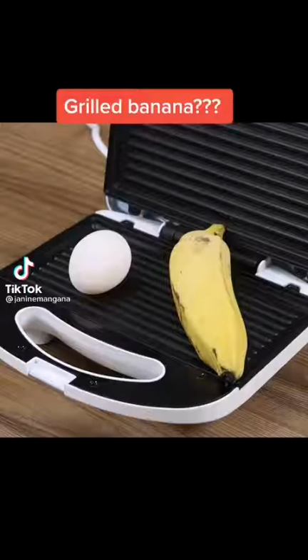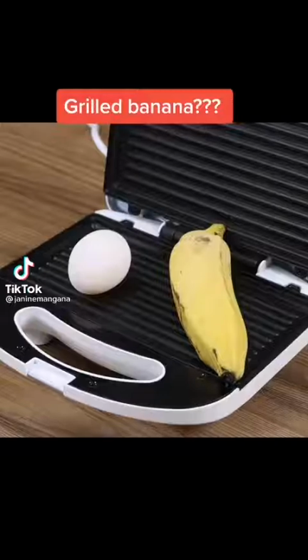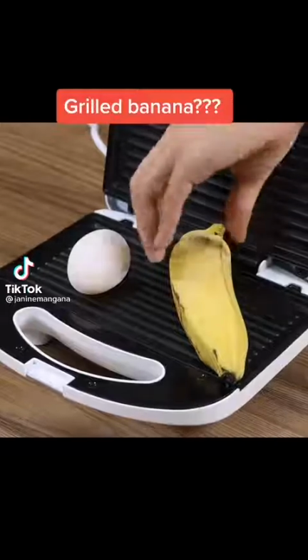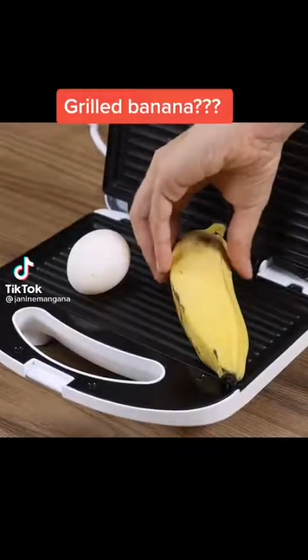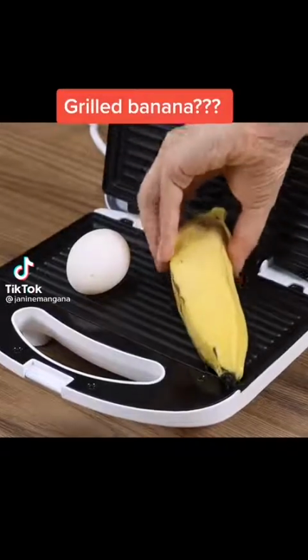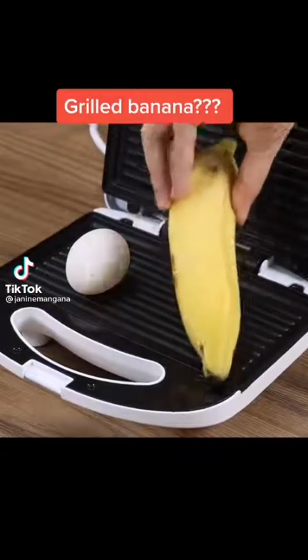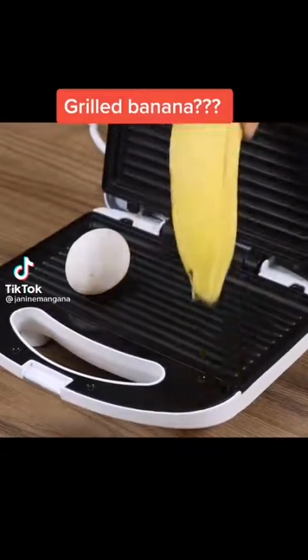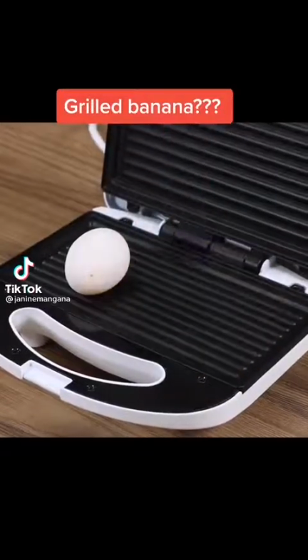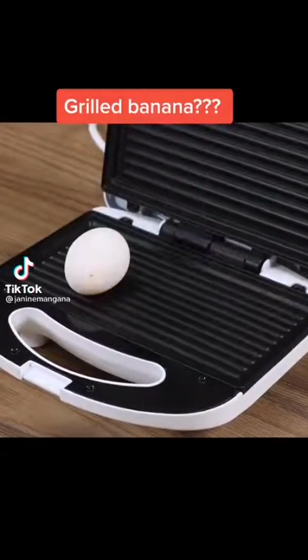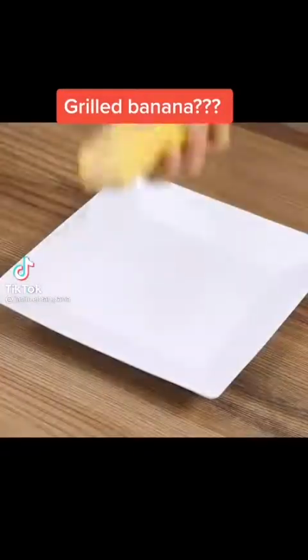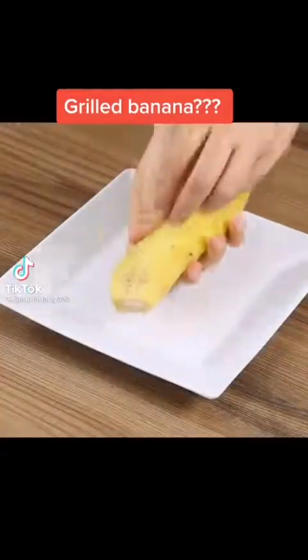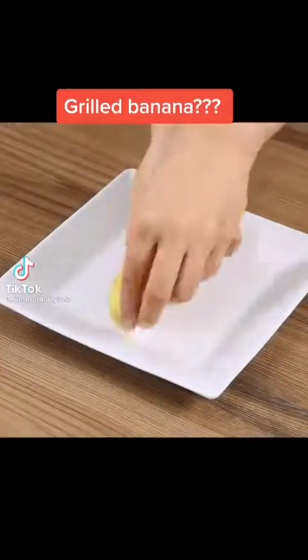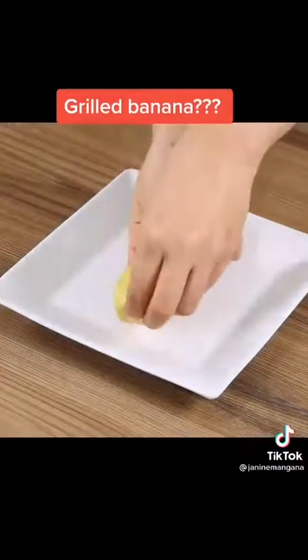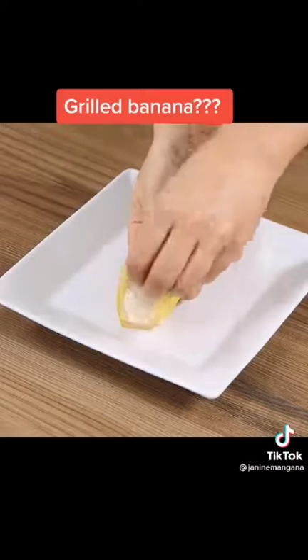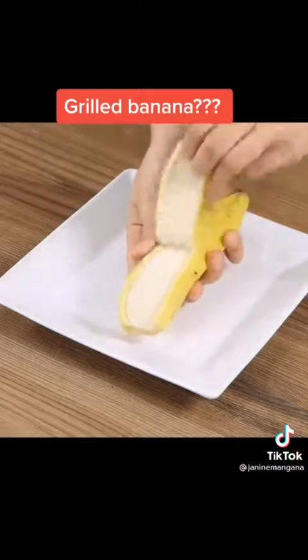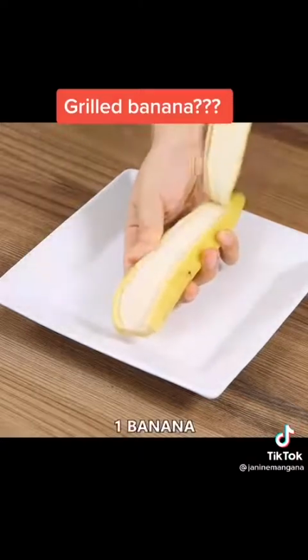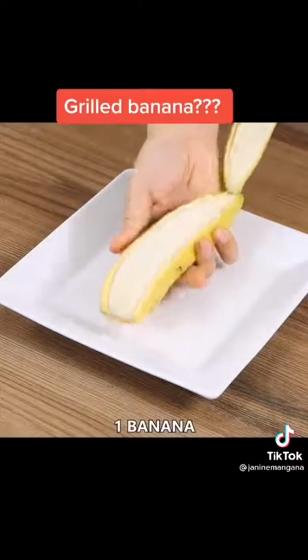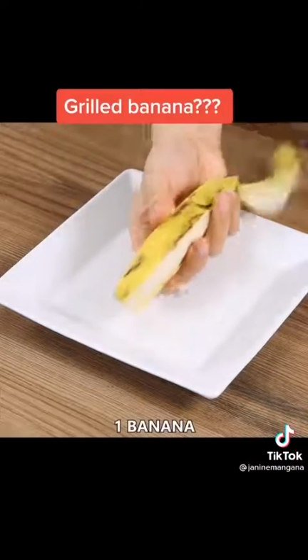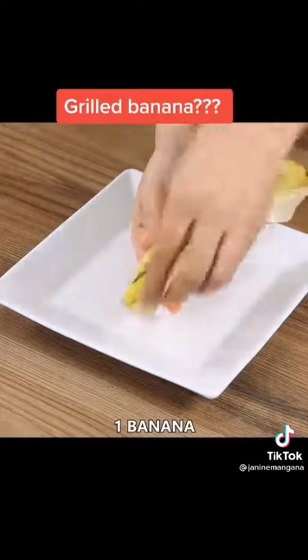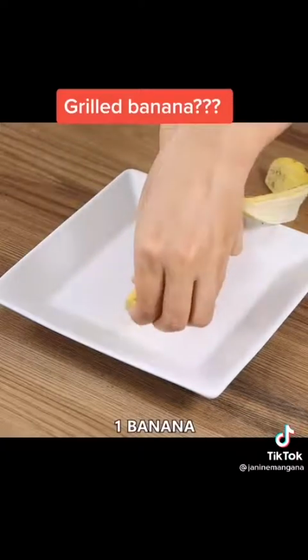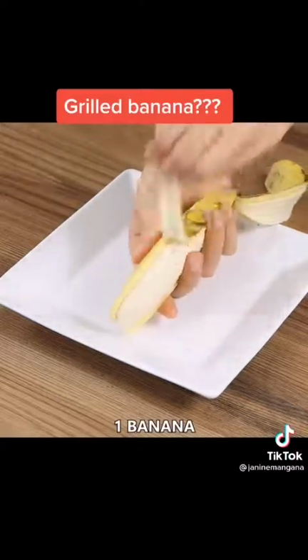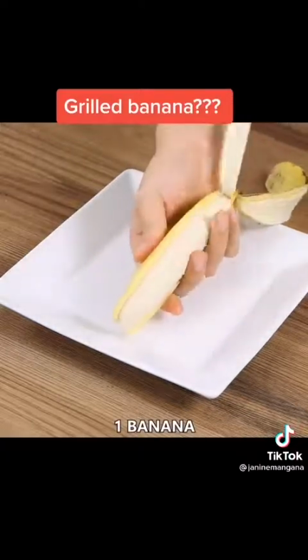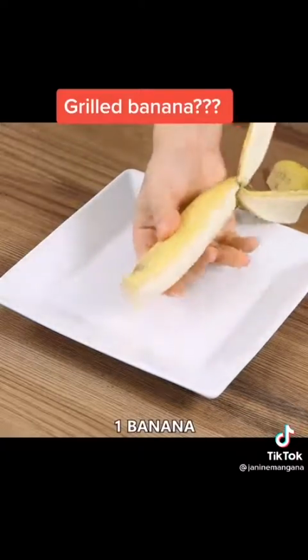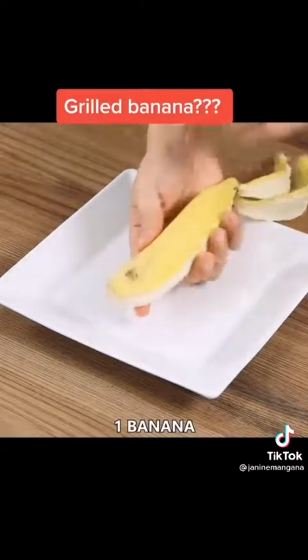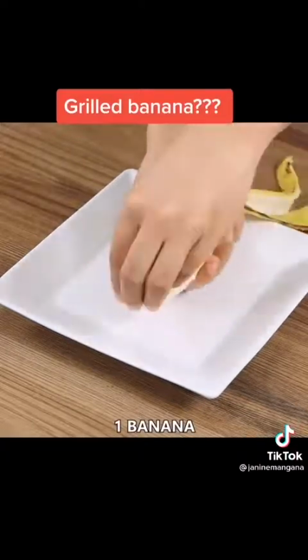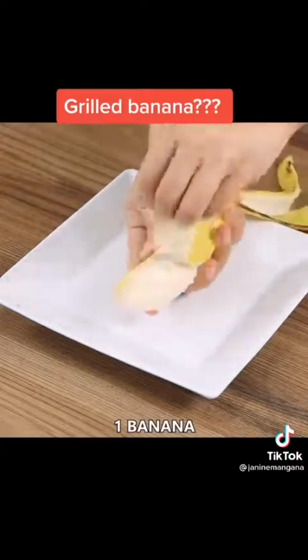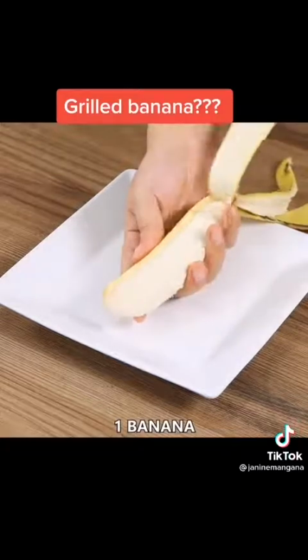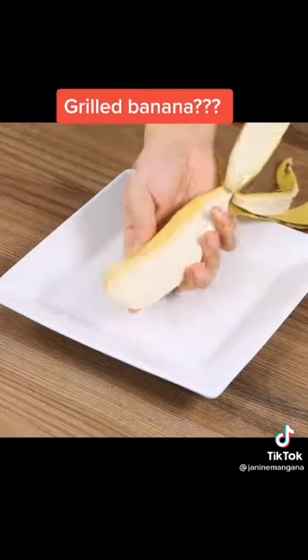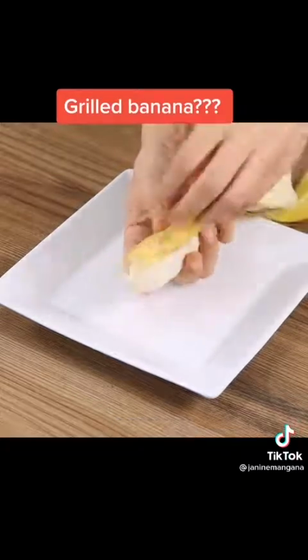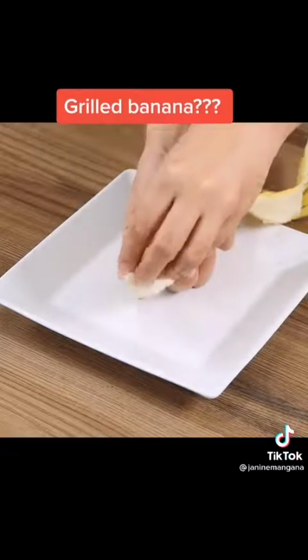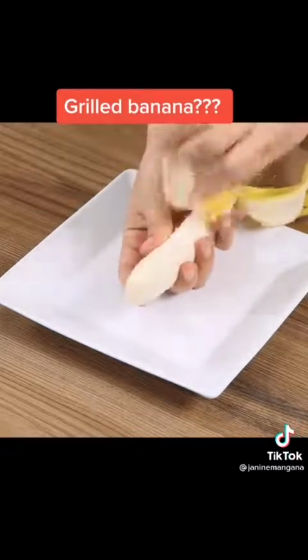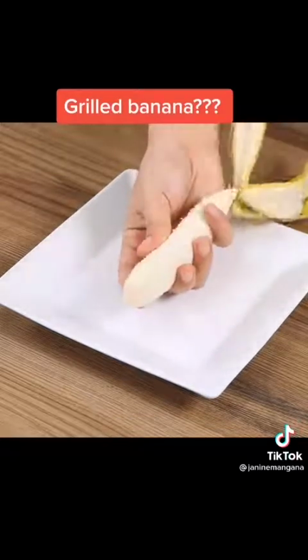Do you have any banana in your fridge? Then try this recipe, perfect for breakfast or as an afternoon snack. For this recipe, we're gonna need only one banana. Peel it.